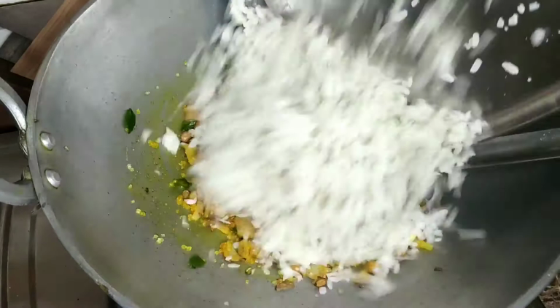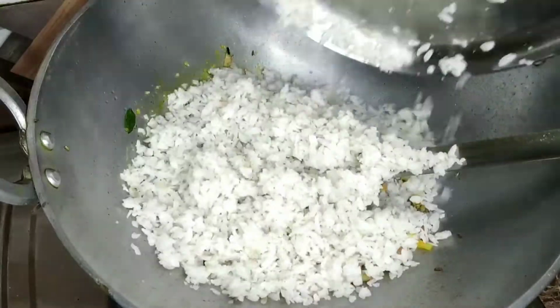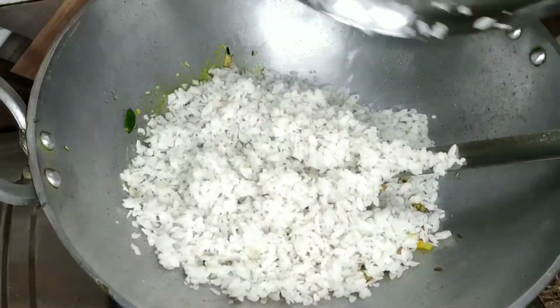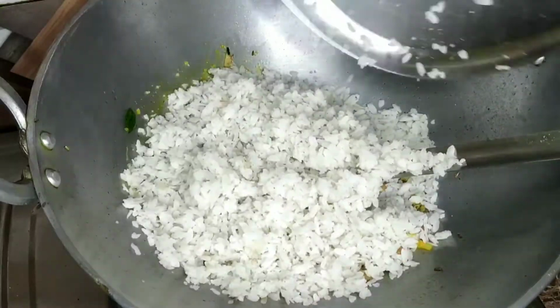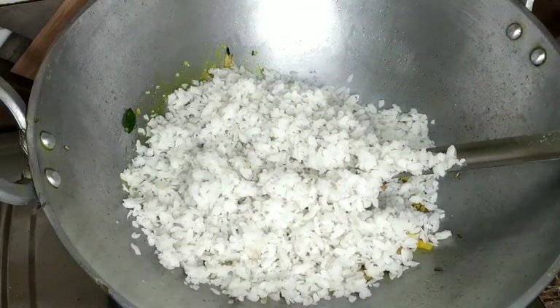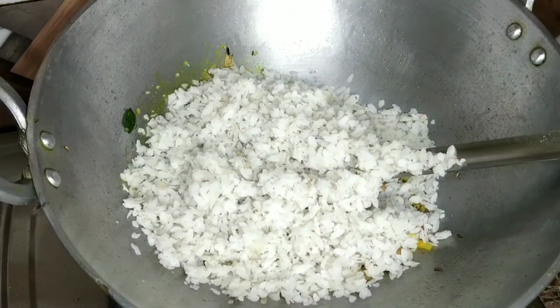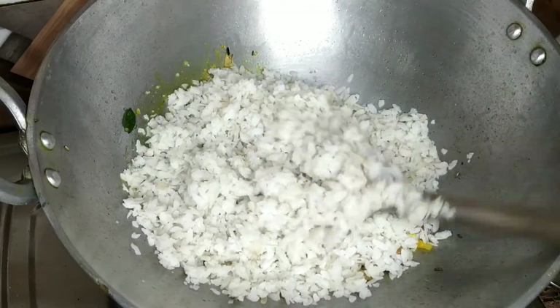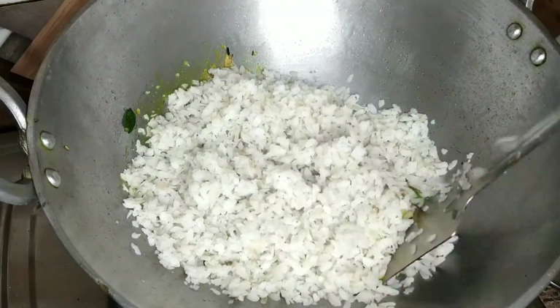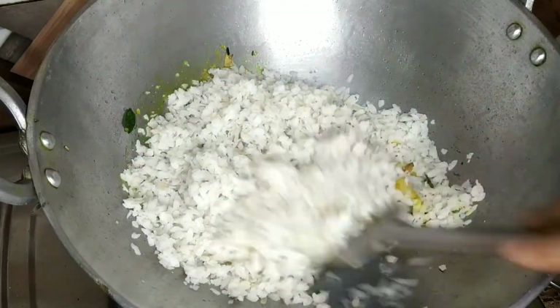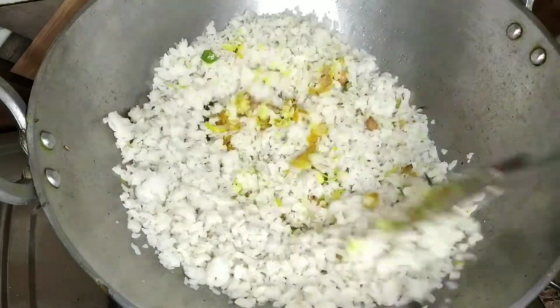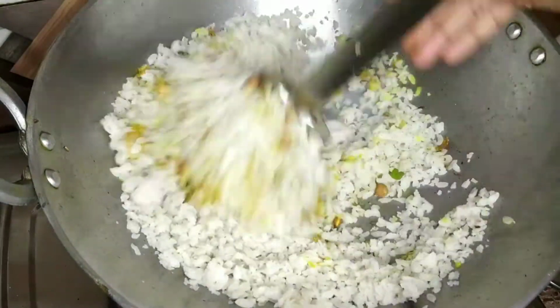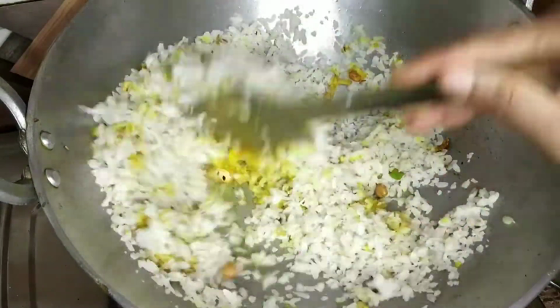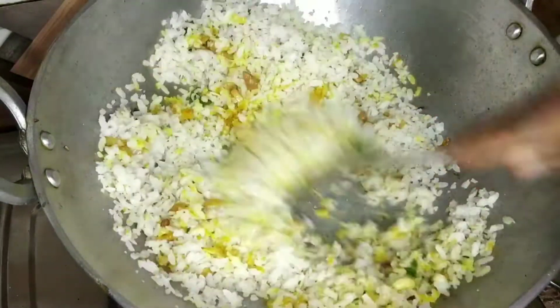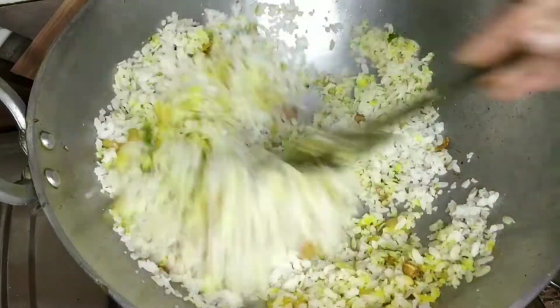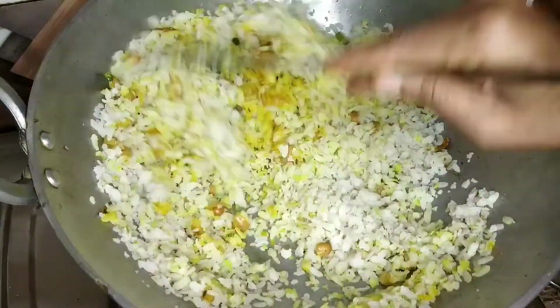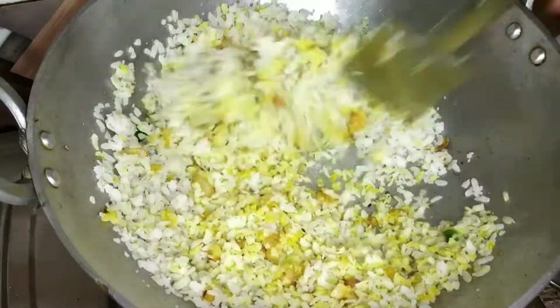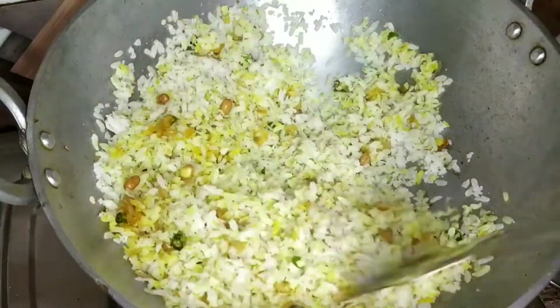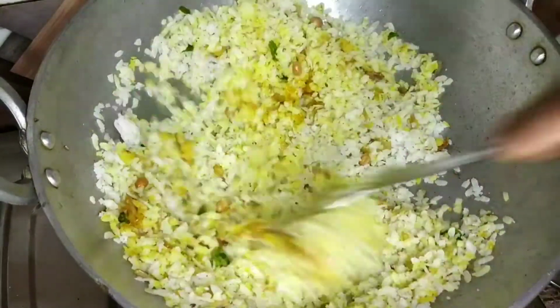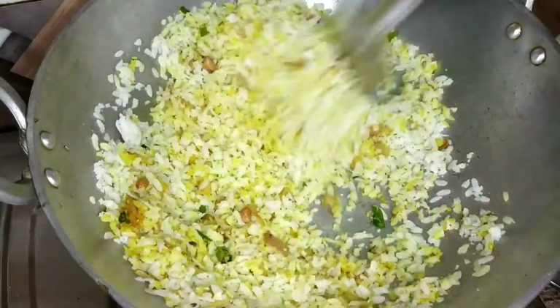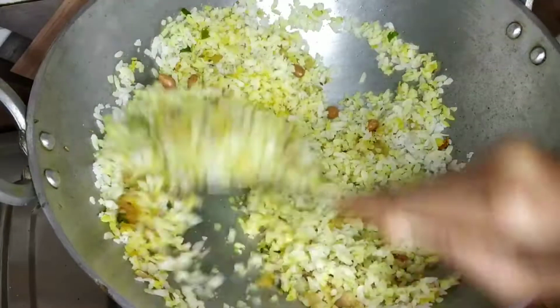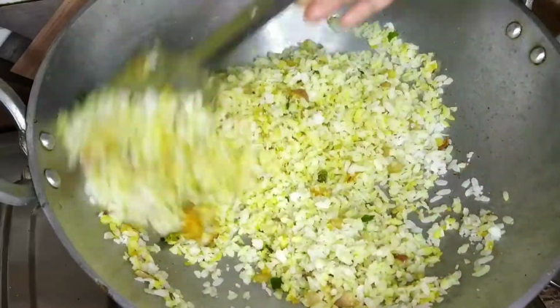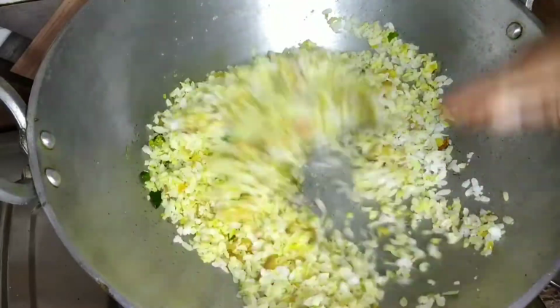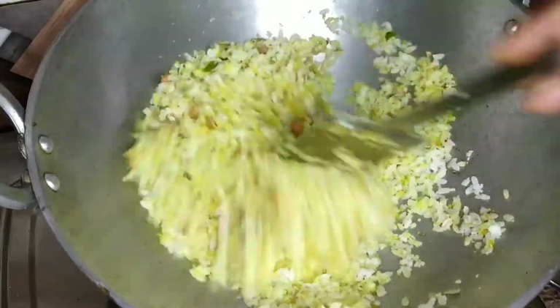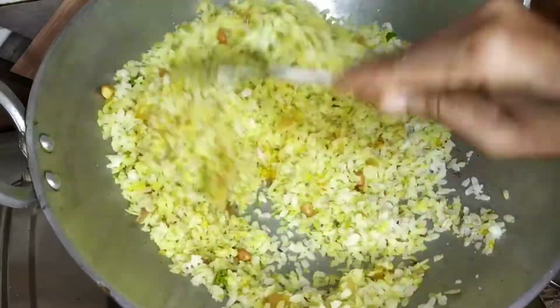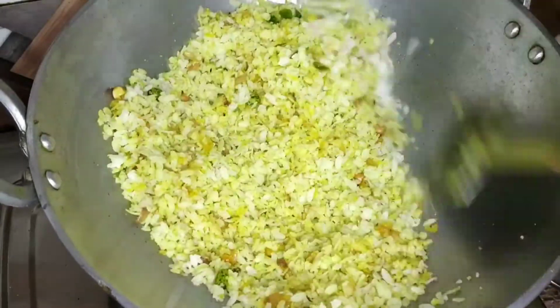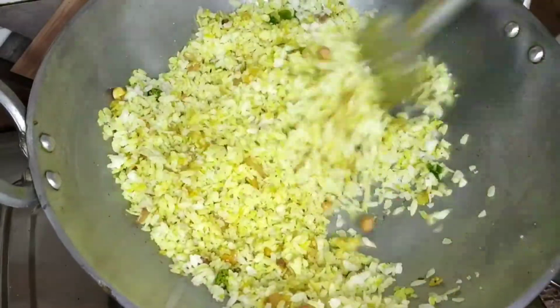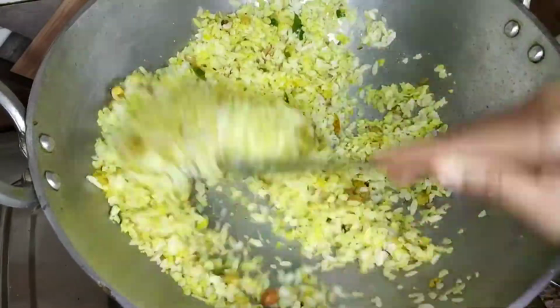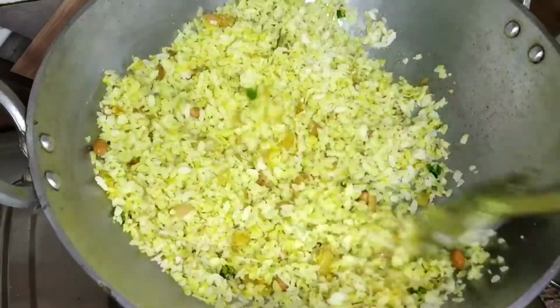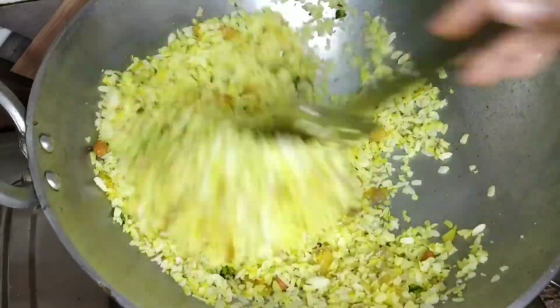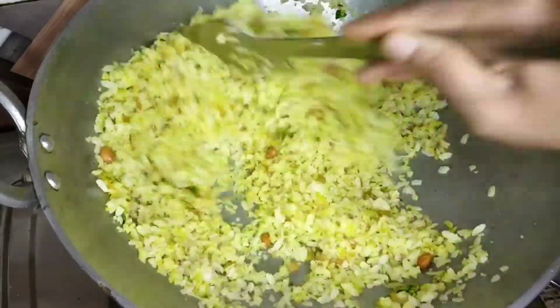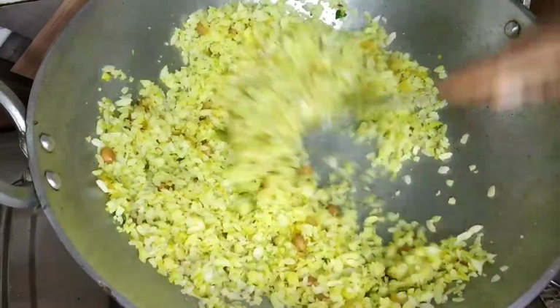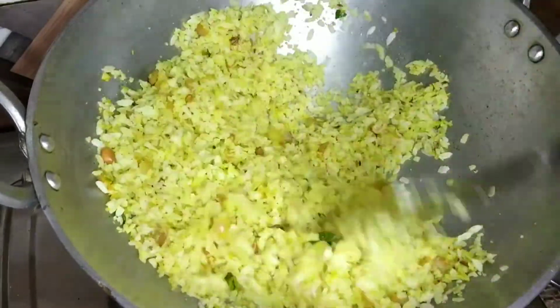We put it in the pan and put it in the pan. We put the pan and let it cook.